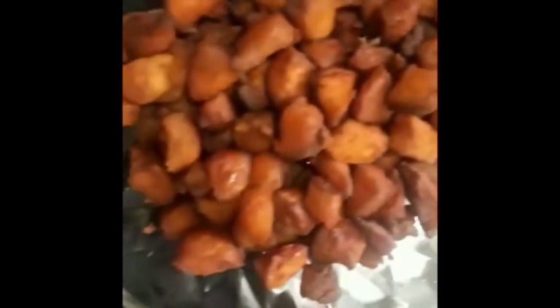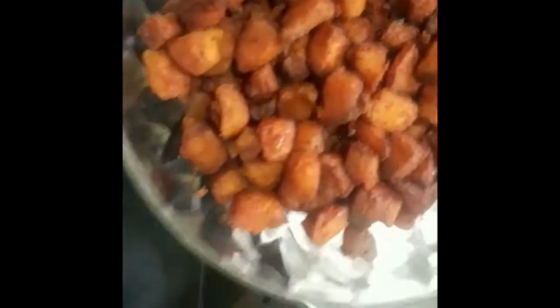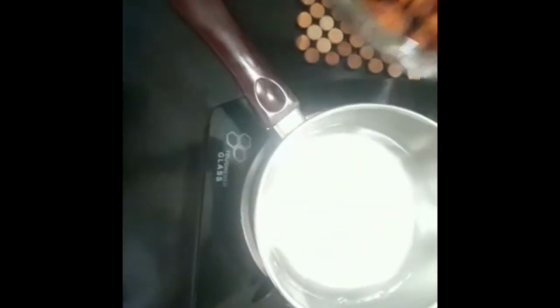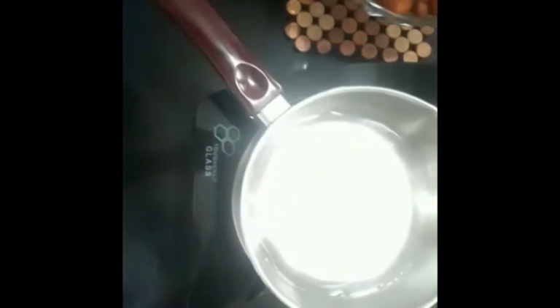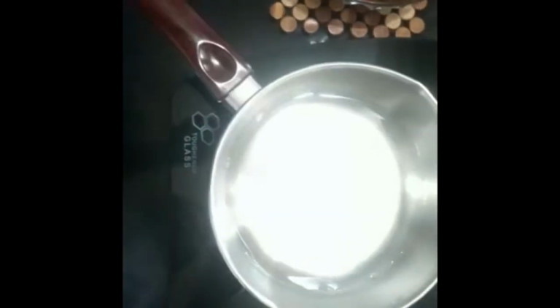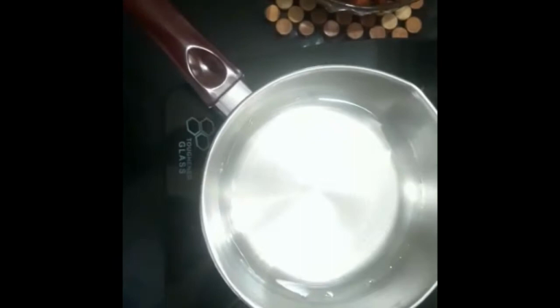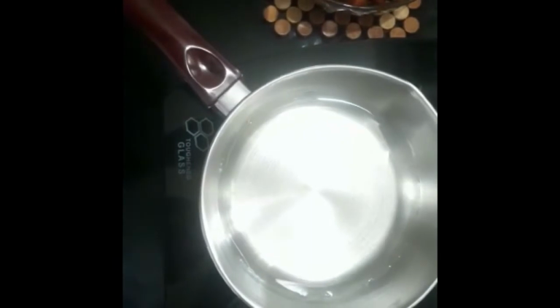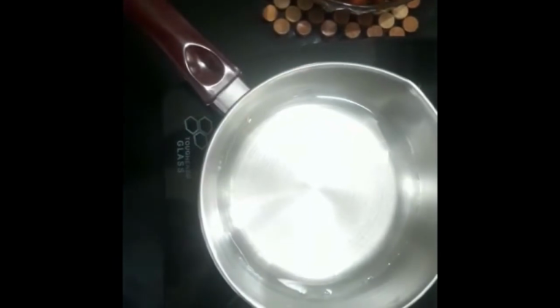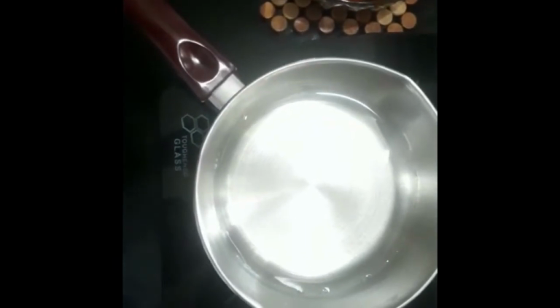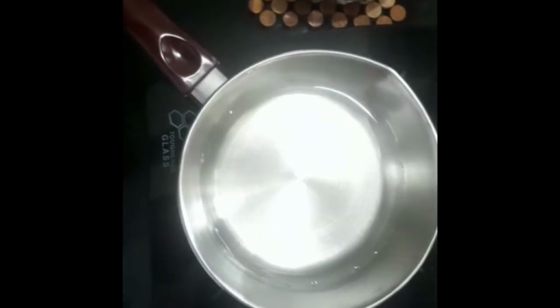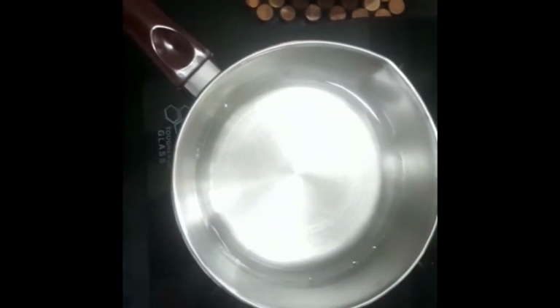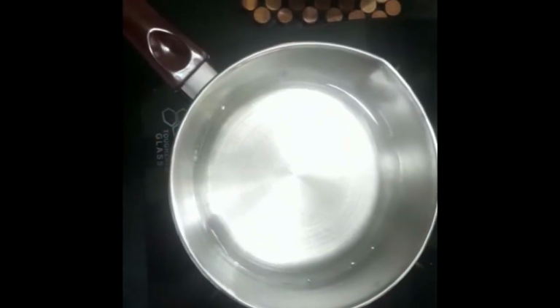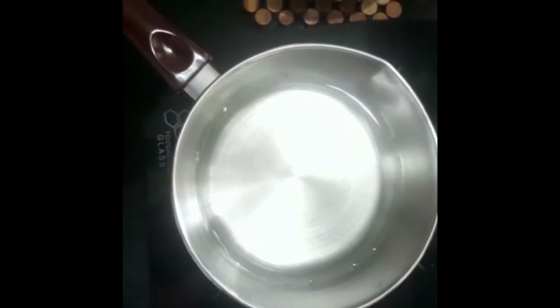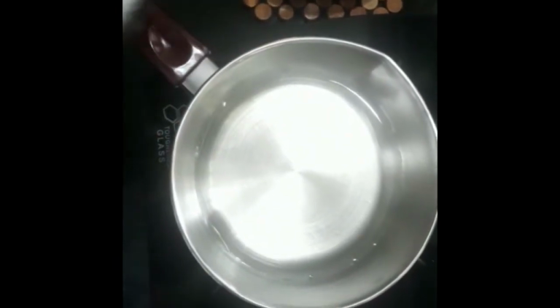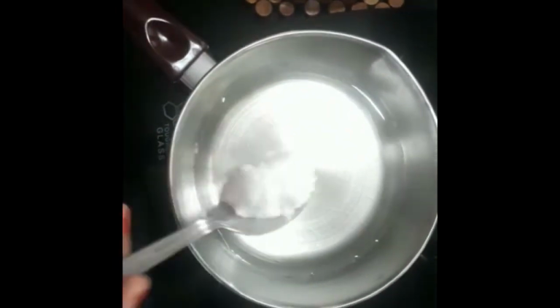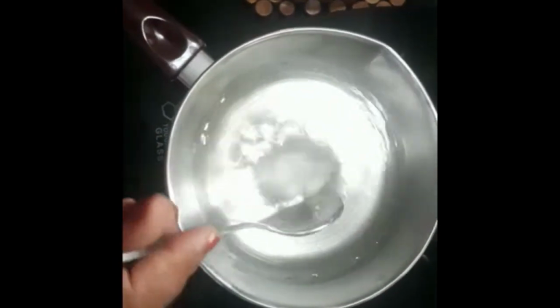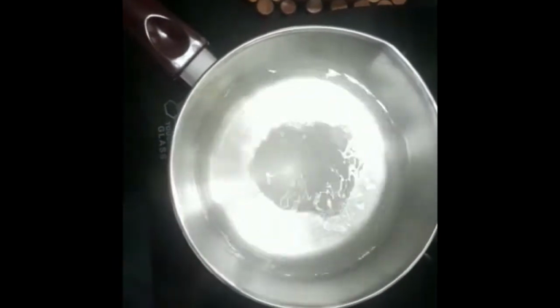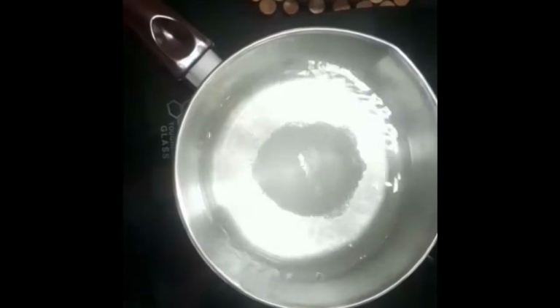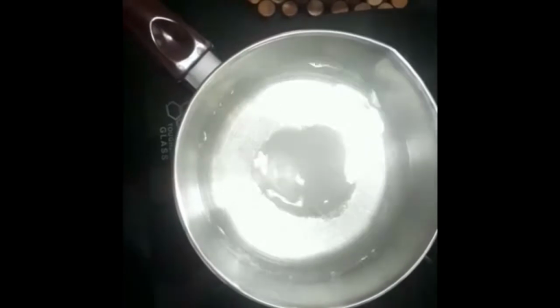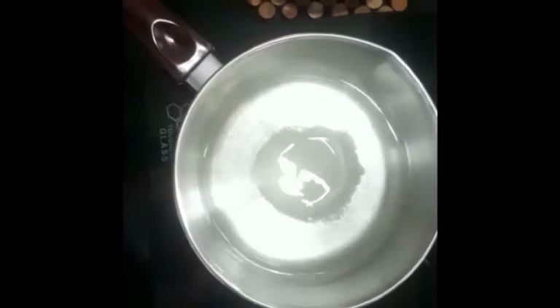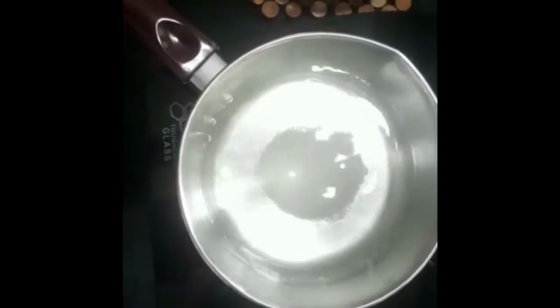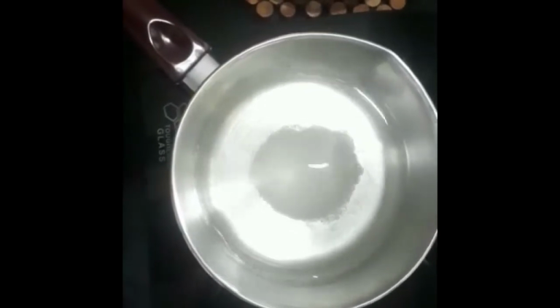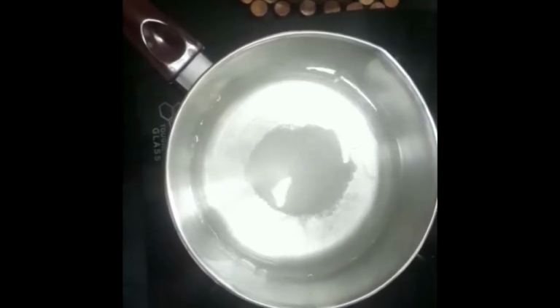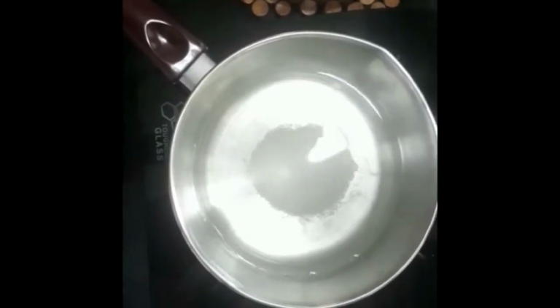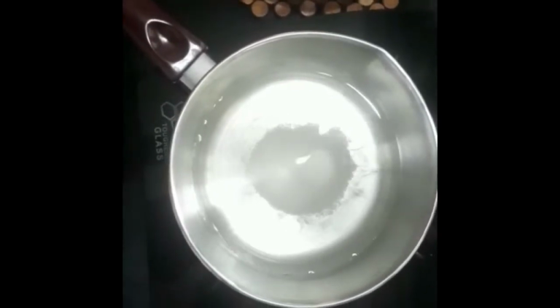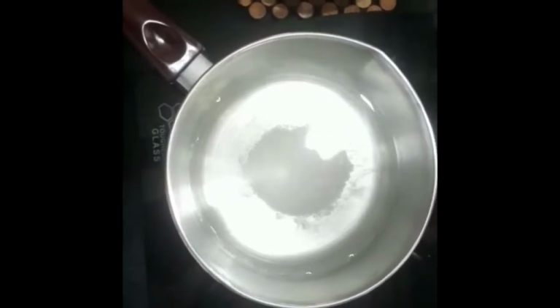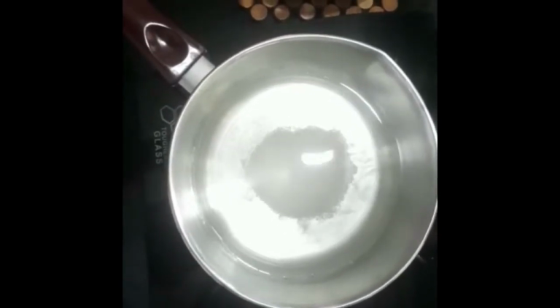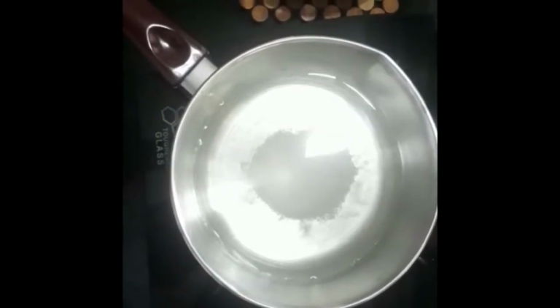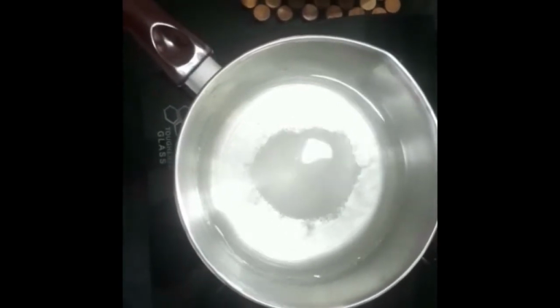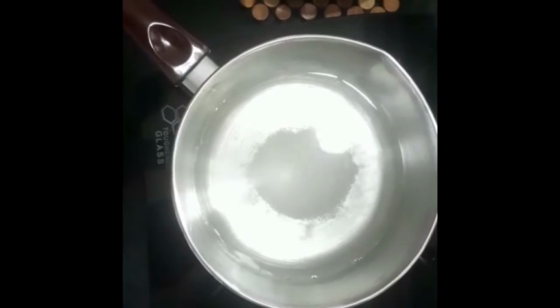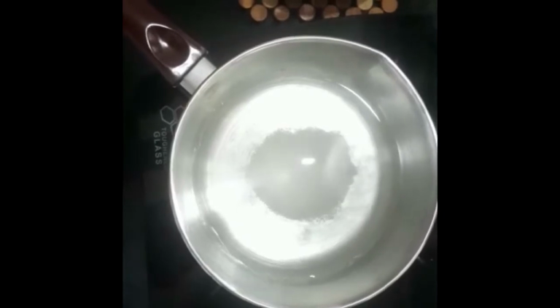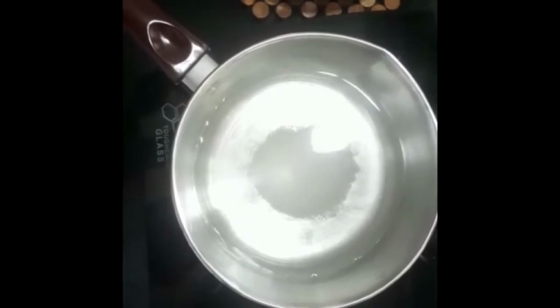When we add water to our oven, we will measure these amounts of water. We will cook until the oven is ready.